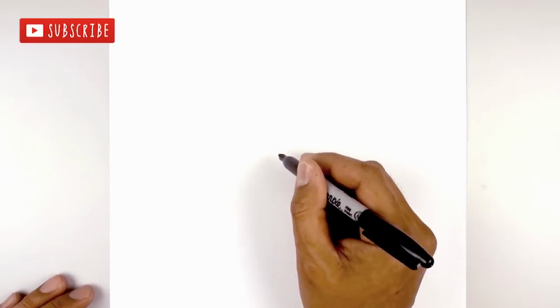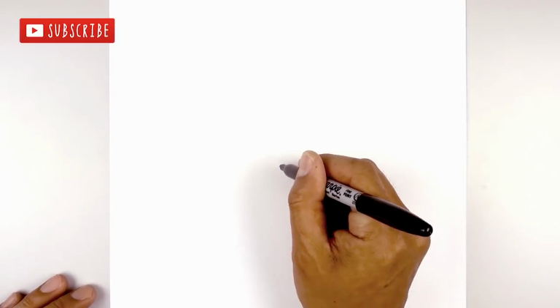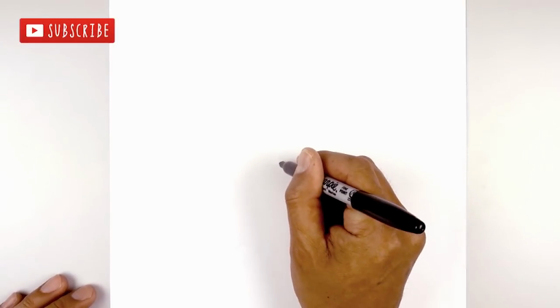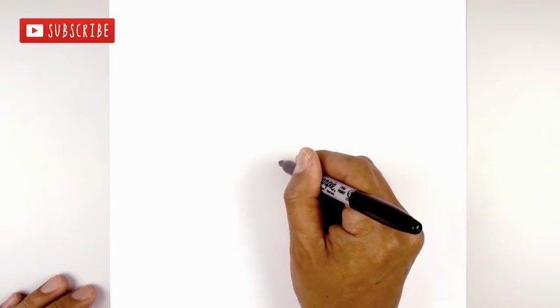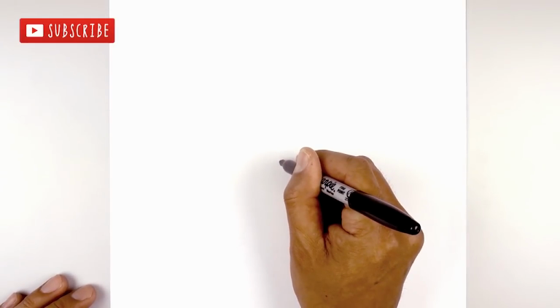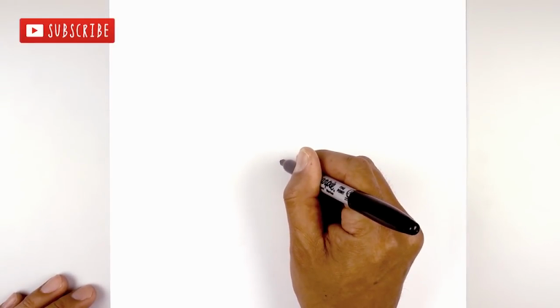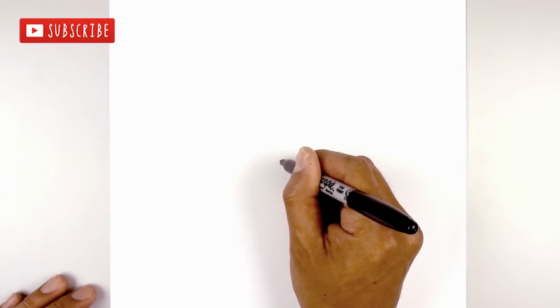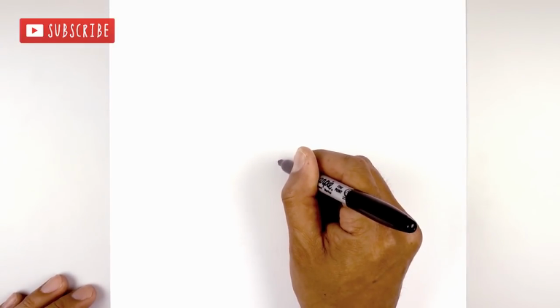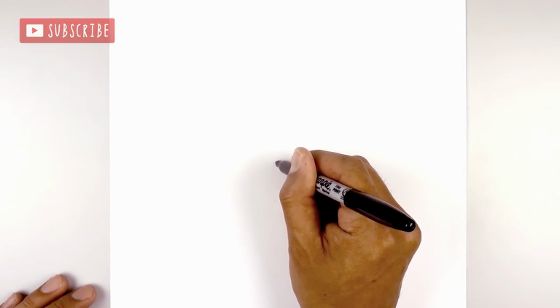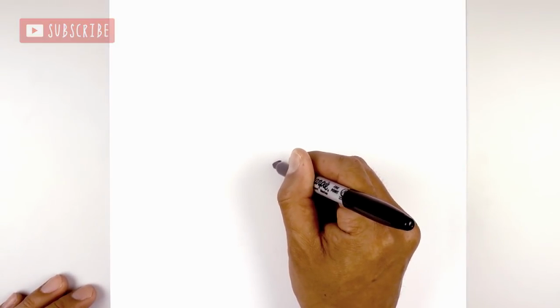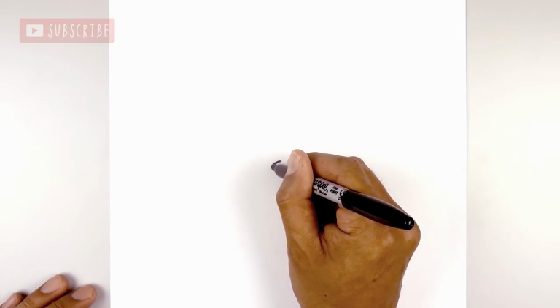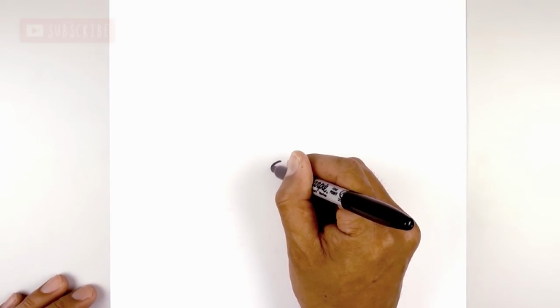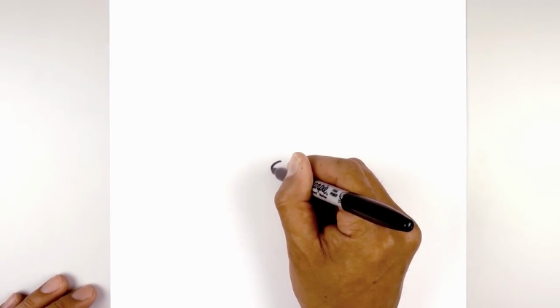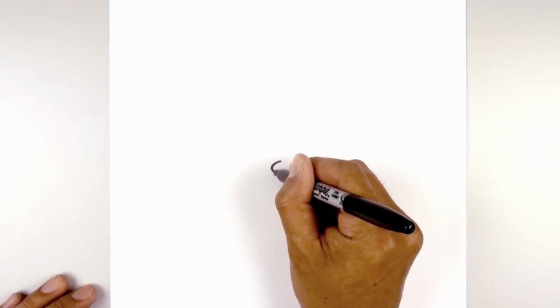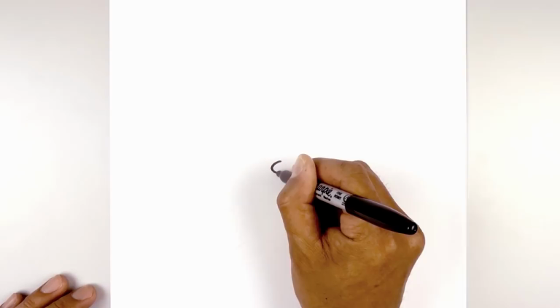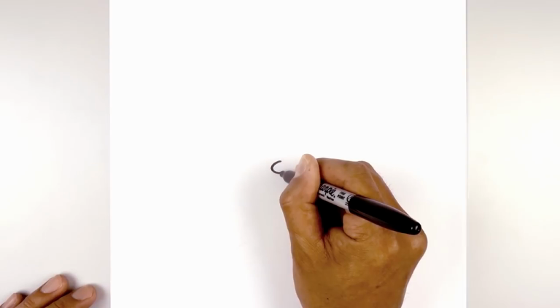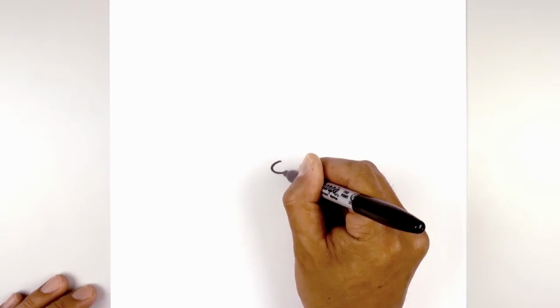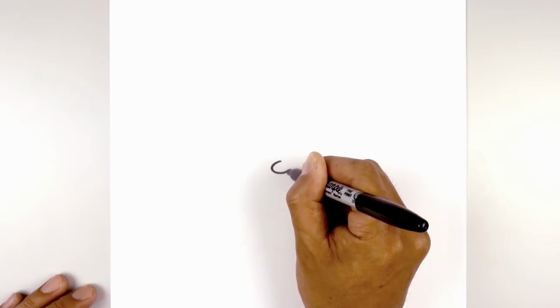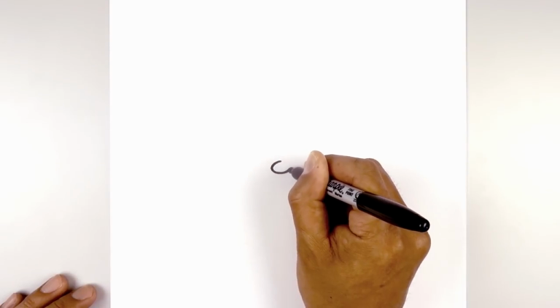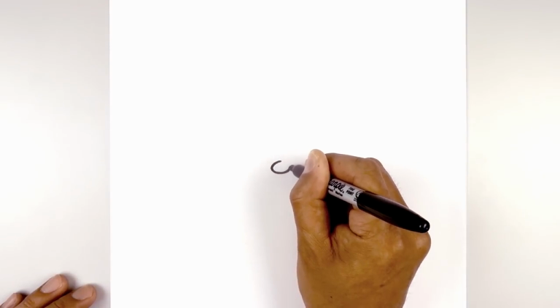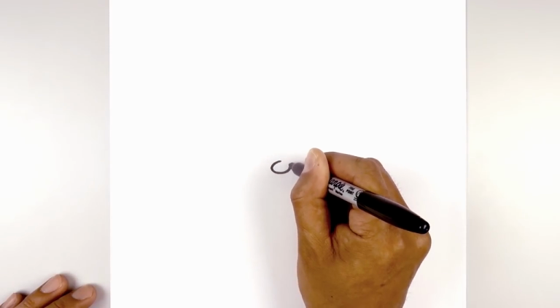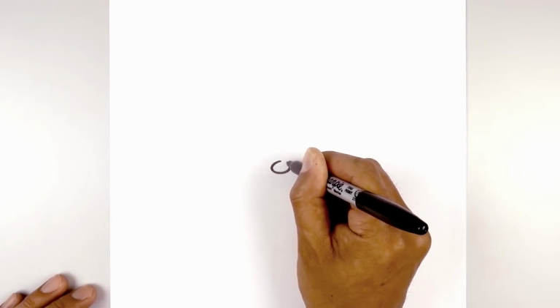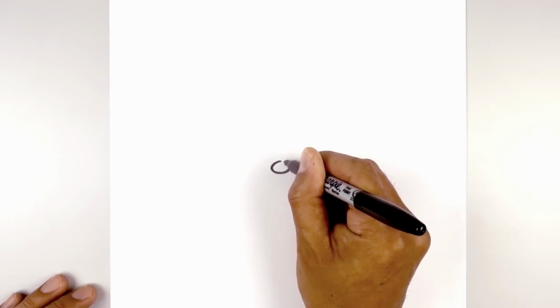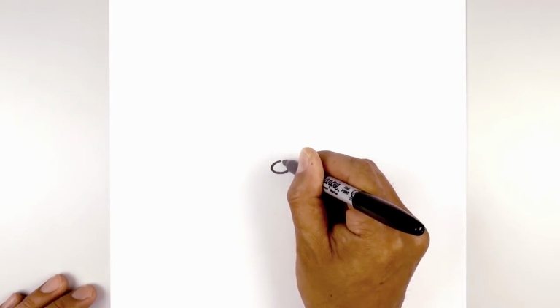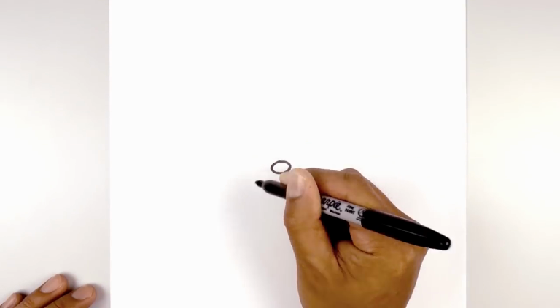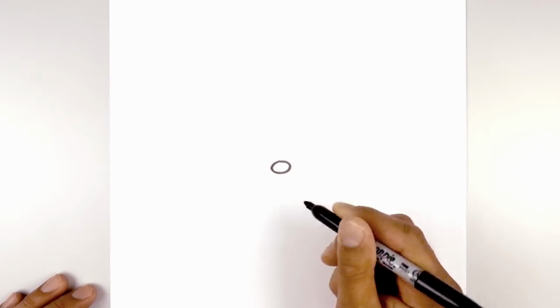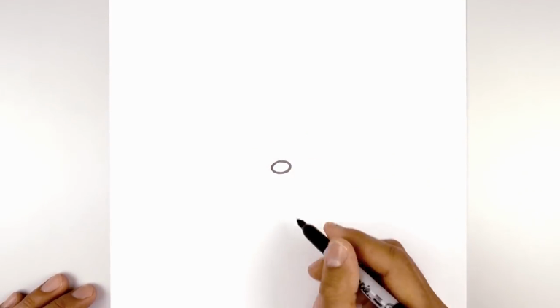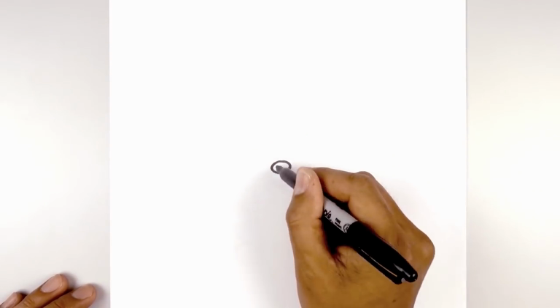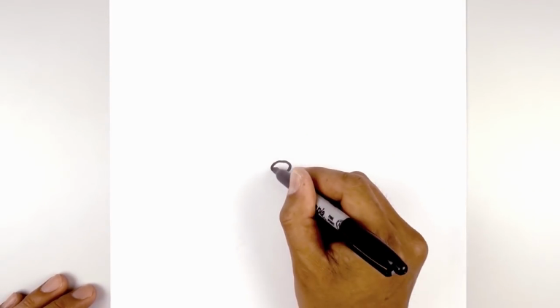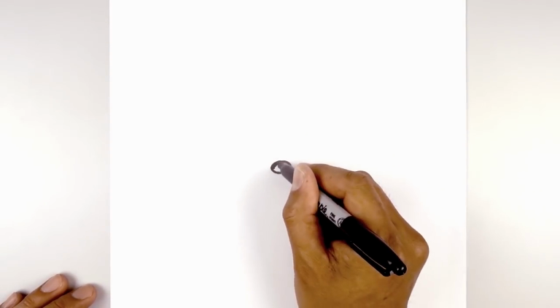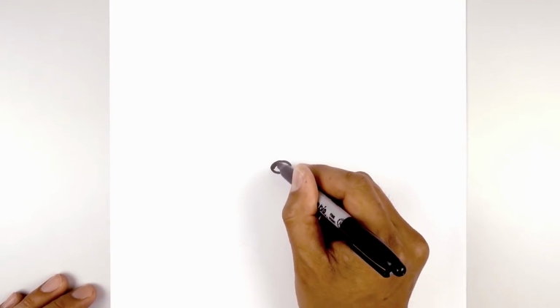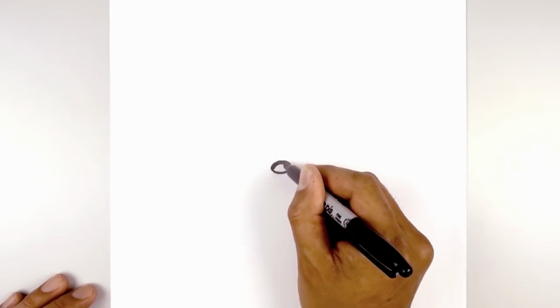We start at the very top in the middle and draw an oval, going around and back up towards the top. Now I'm going to fill the nose in black.